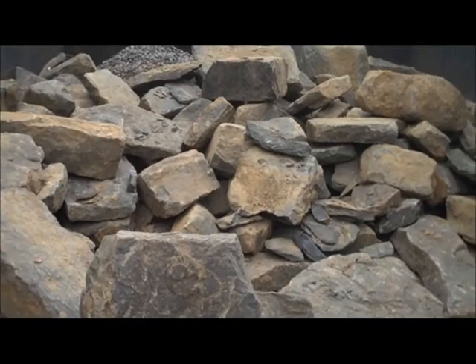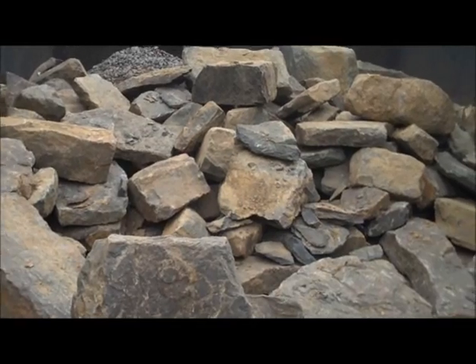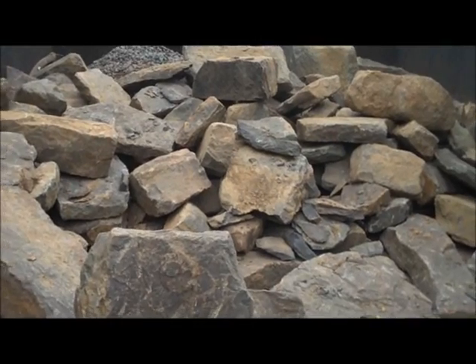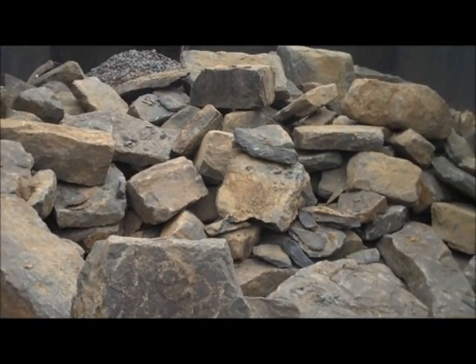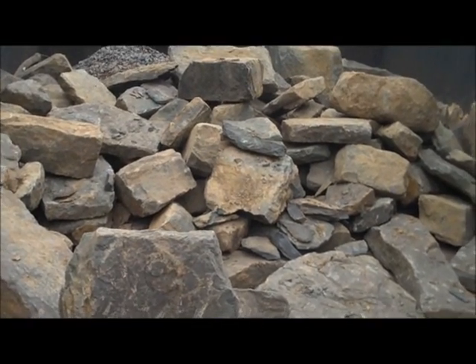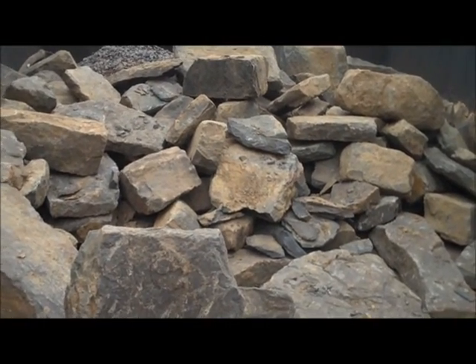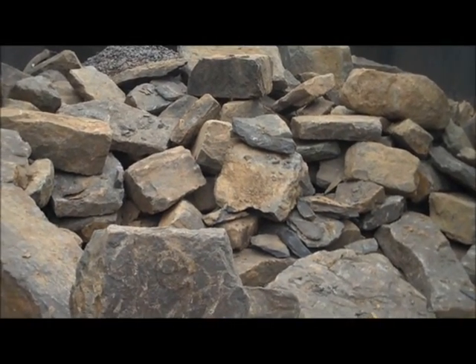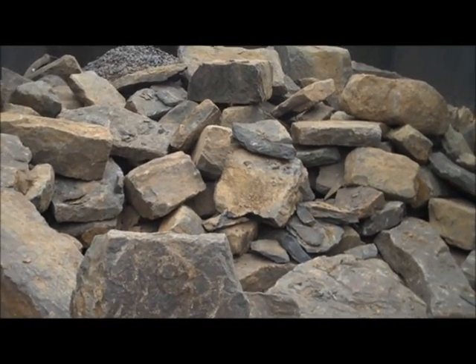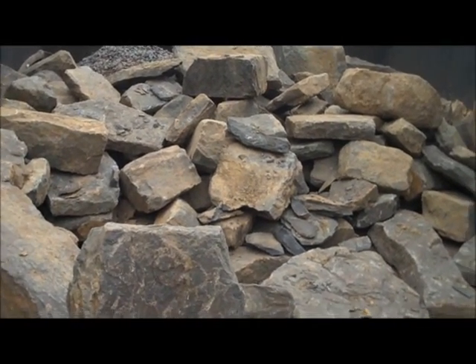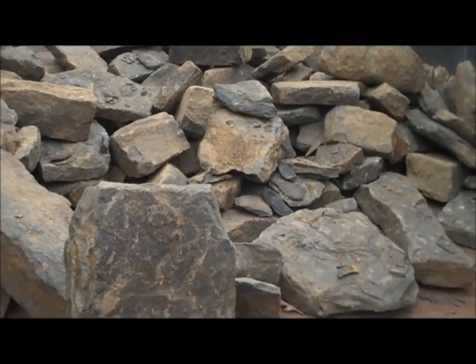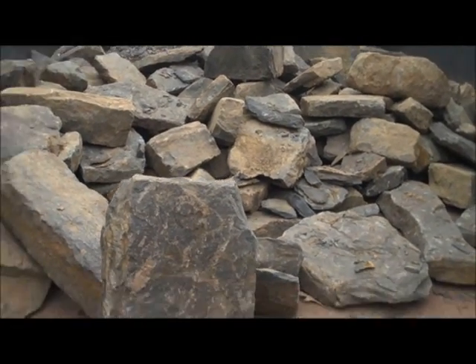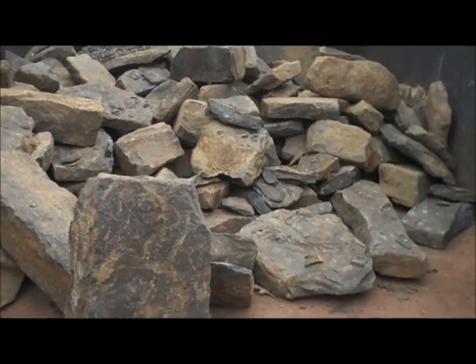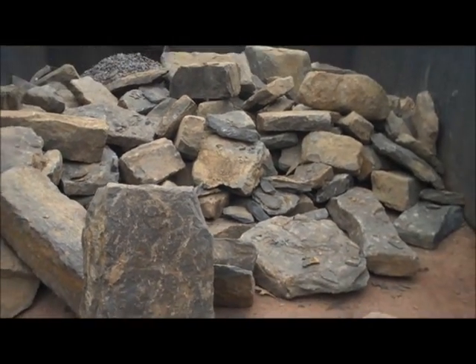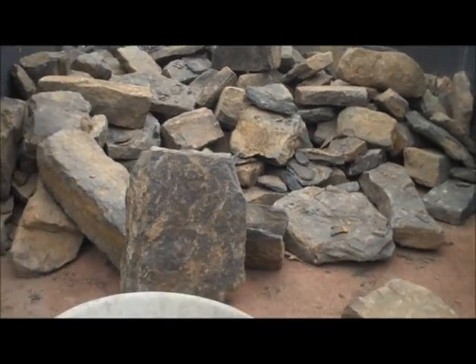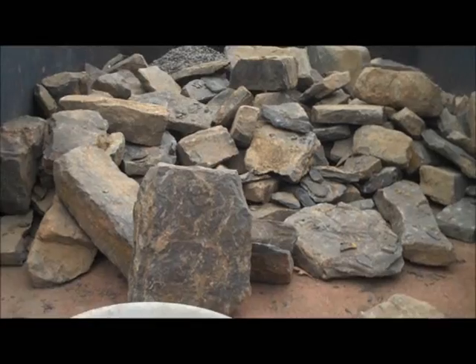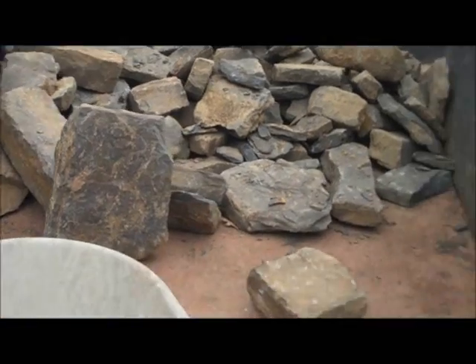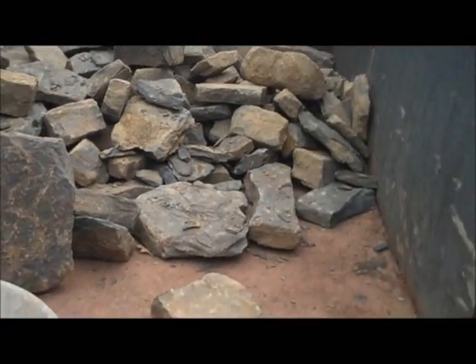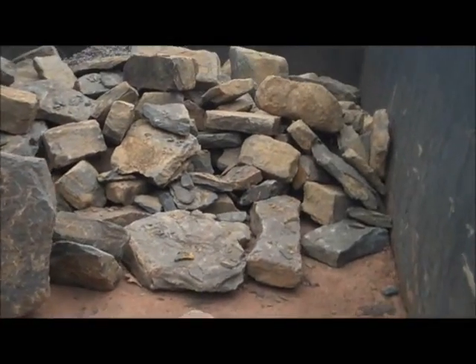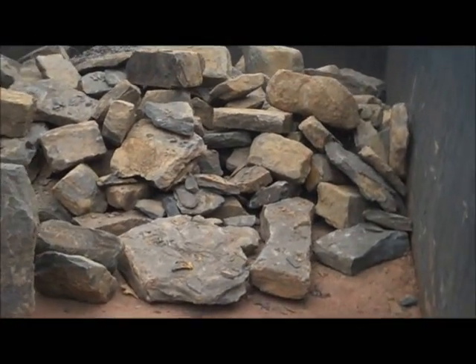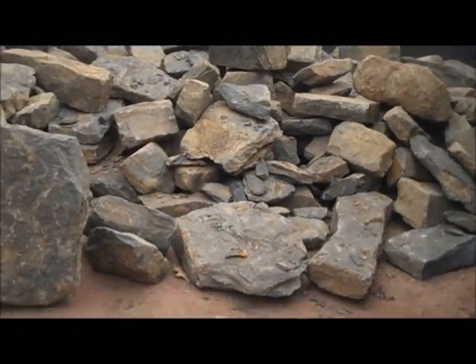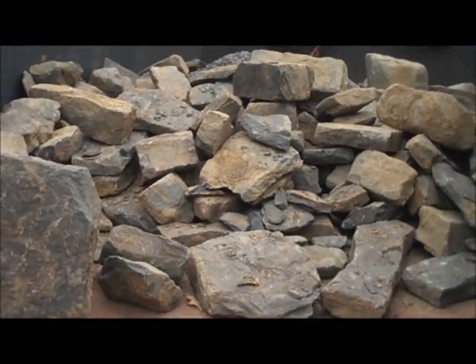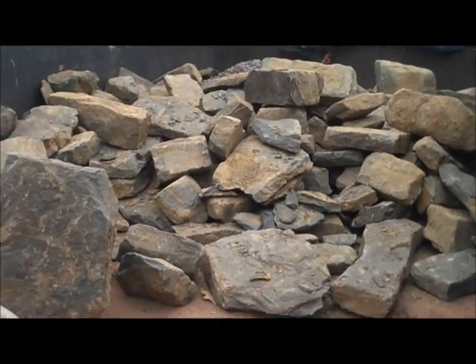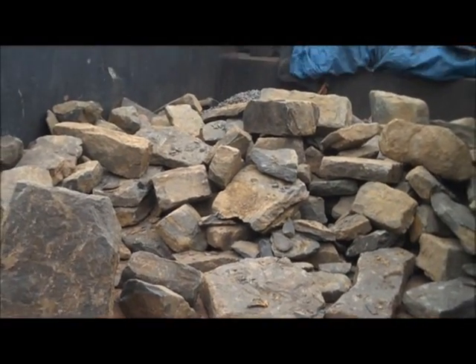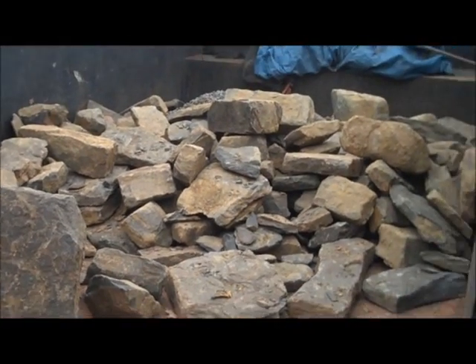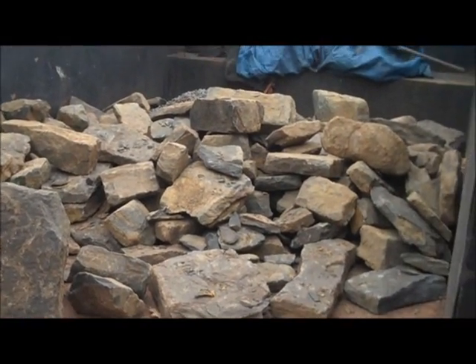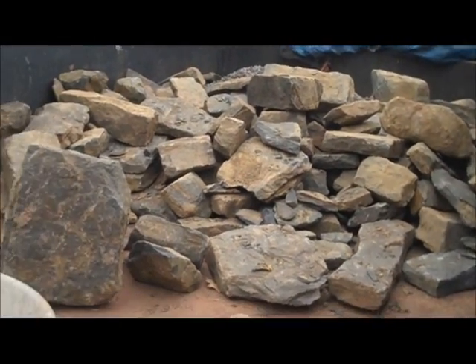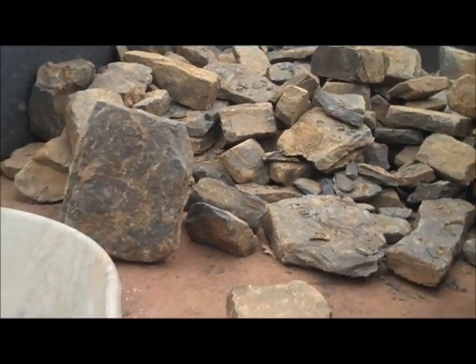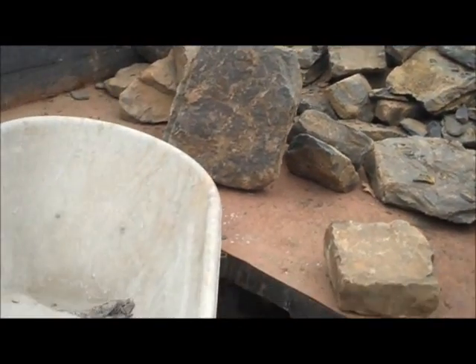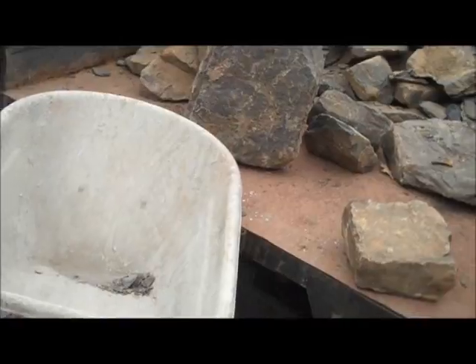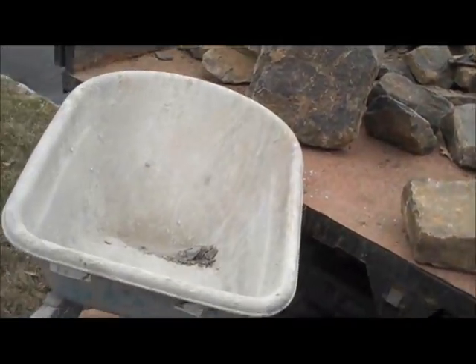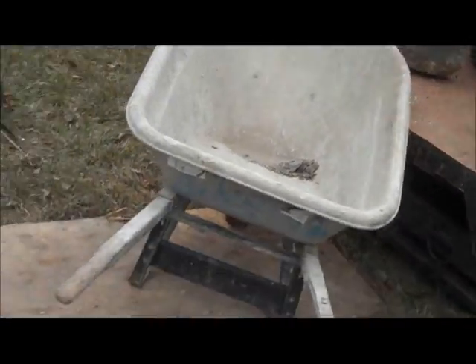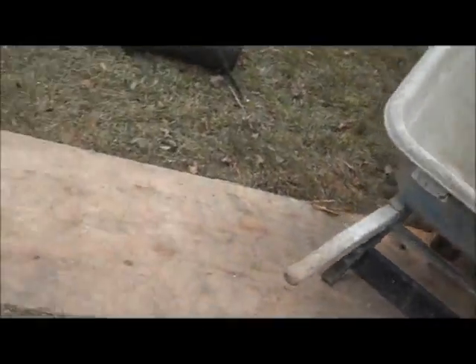This is day four at the Chris Worser retaining wall project and we have some more of that PA Fieldstone that we're going to use as the wall material here in the truck, unloading it by hand.